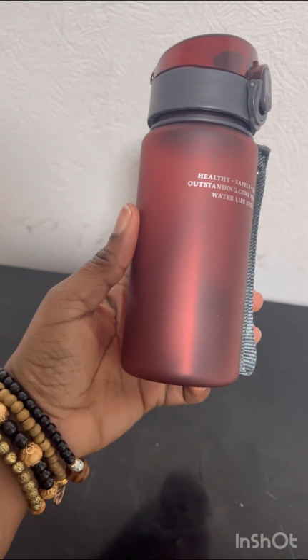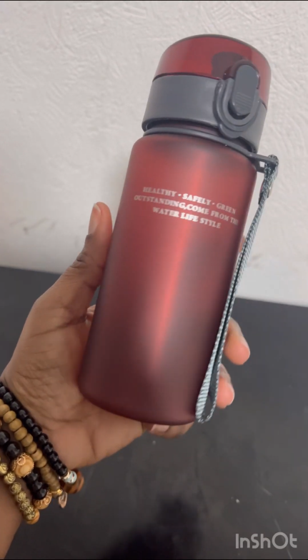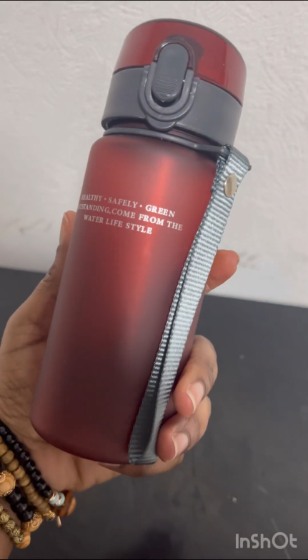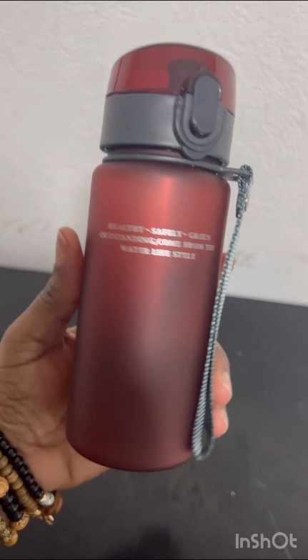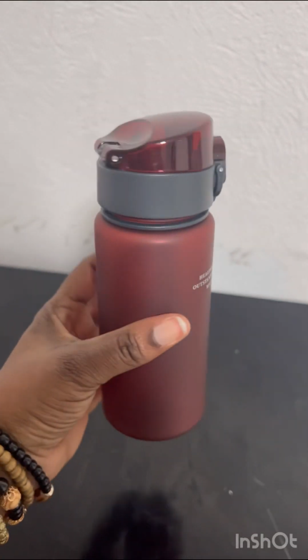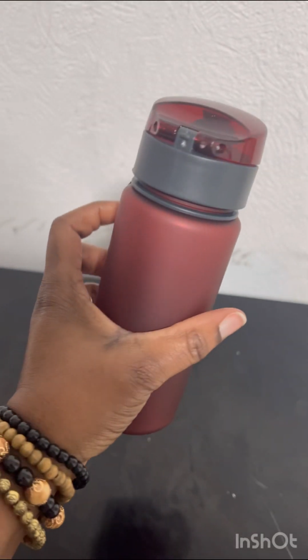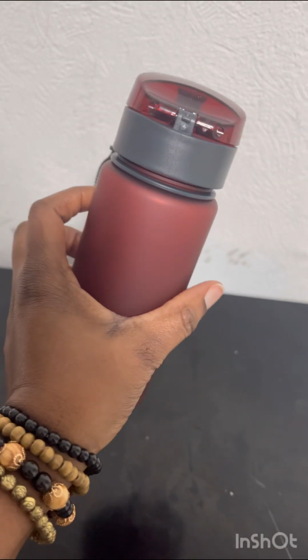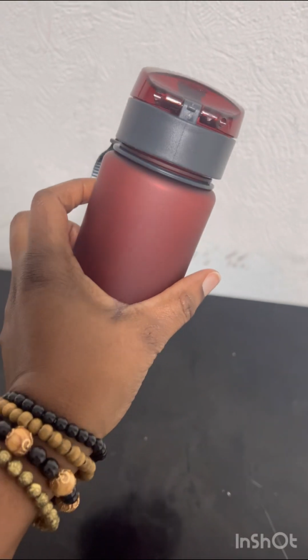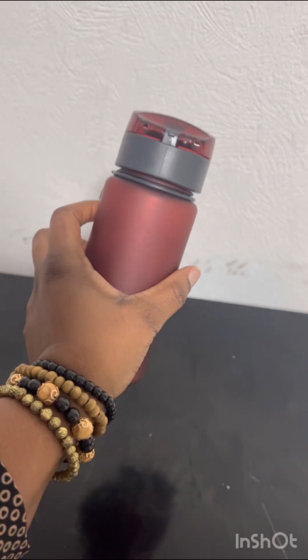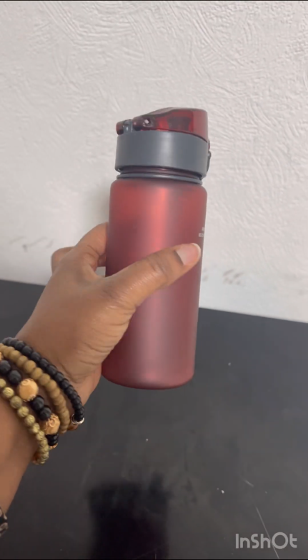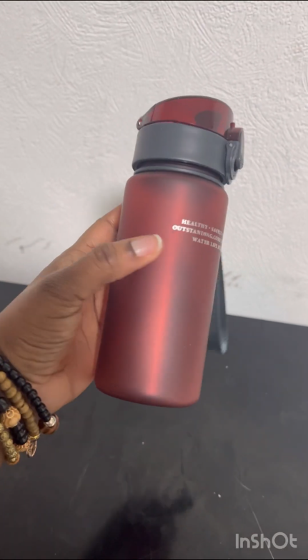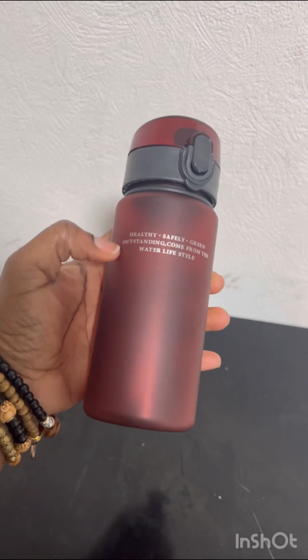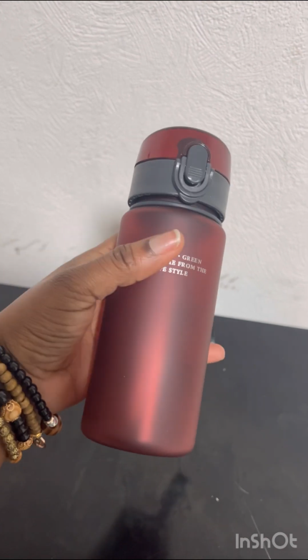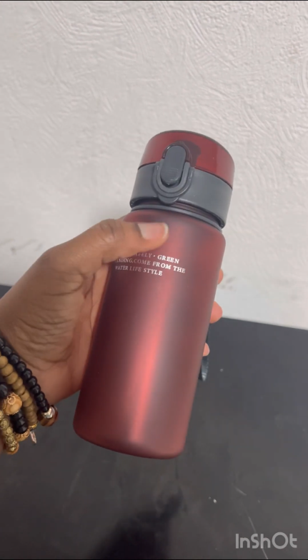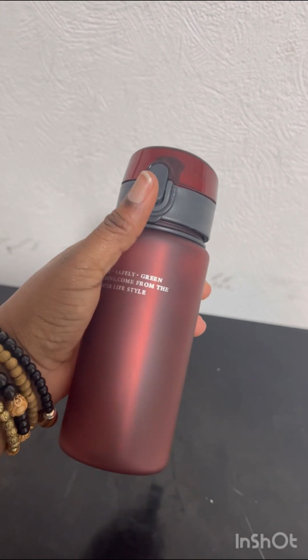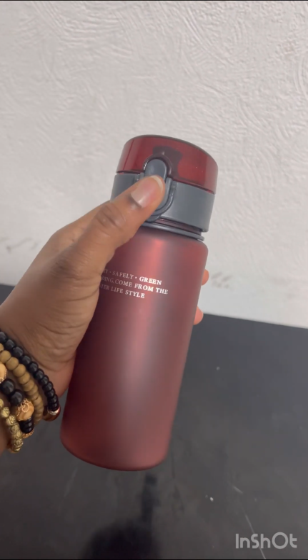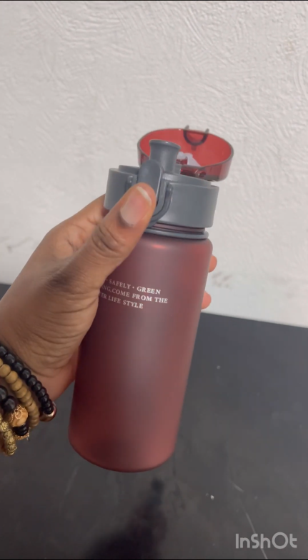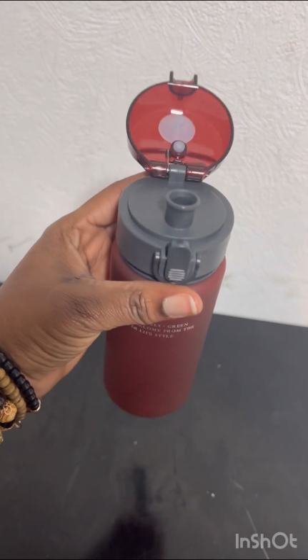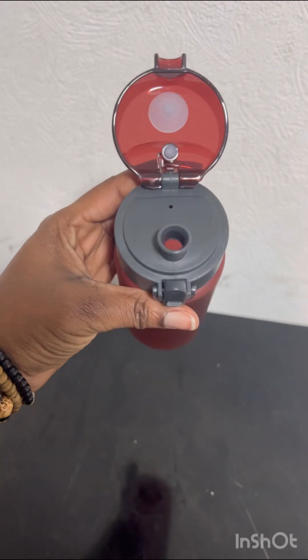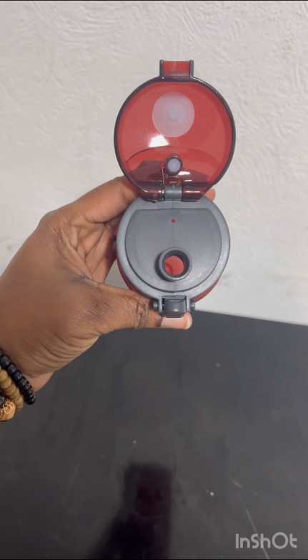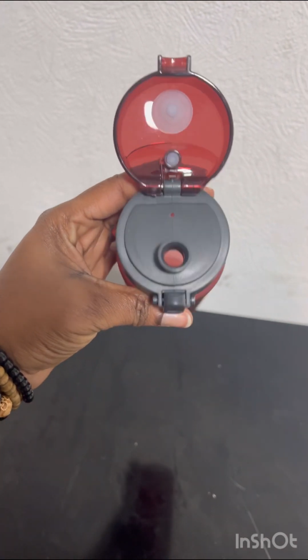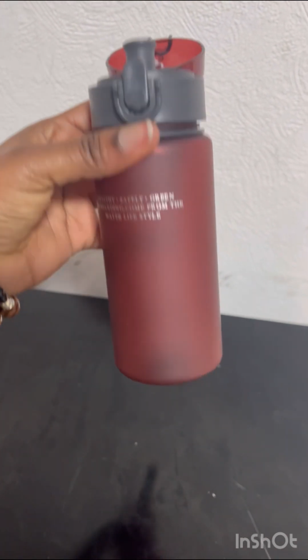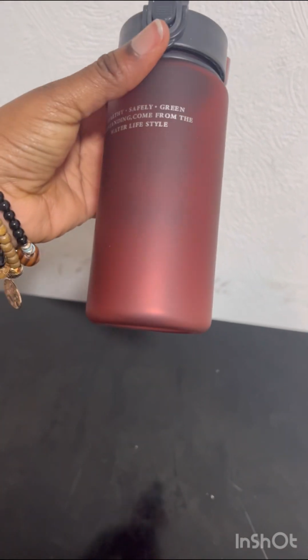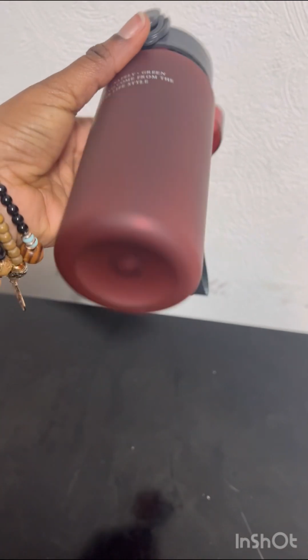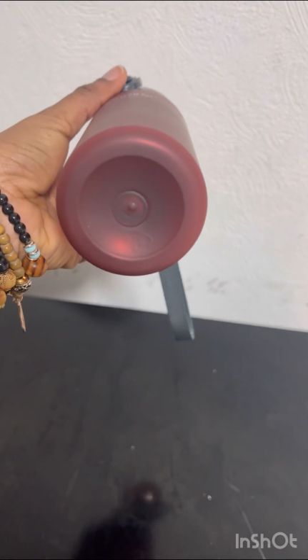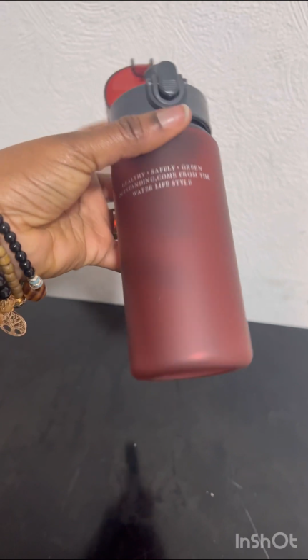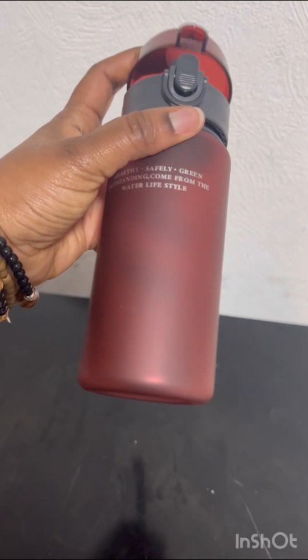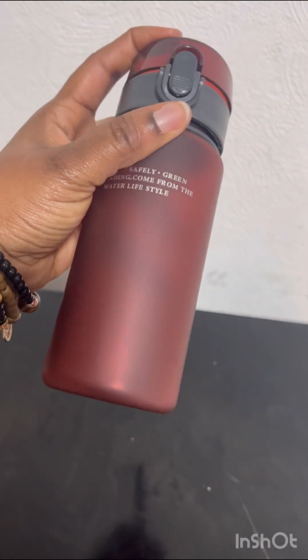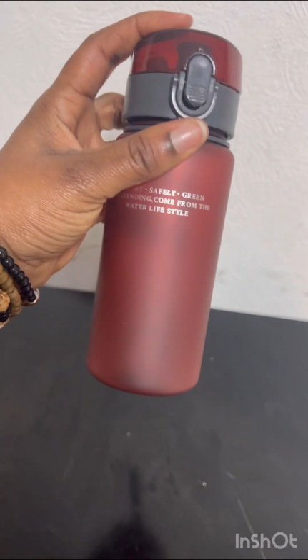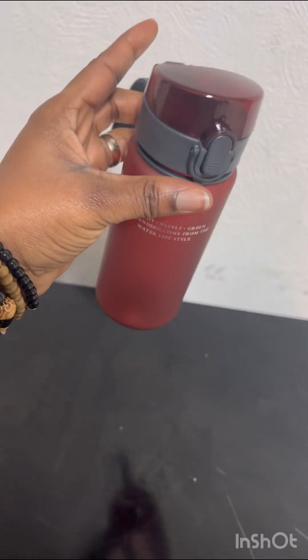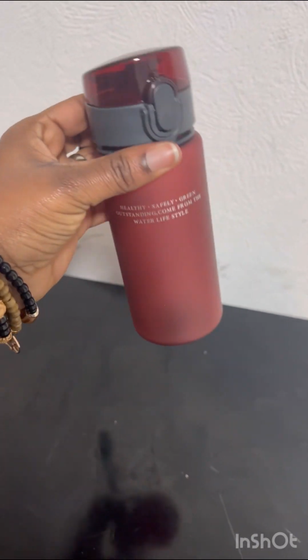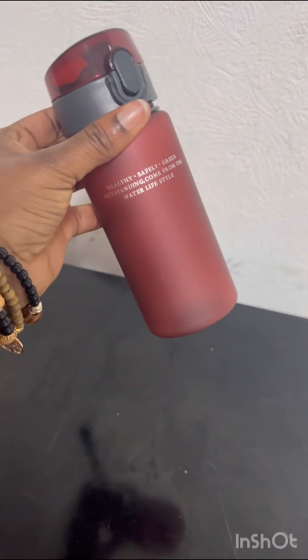I also got this bottle for my daughter. The quality is good but I was expecting it to be bigger — it's about 380ml and I was hoping for something like 500 or 600ml.